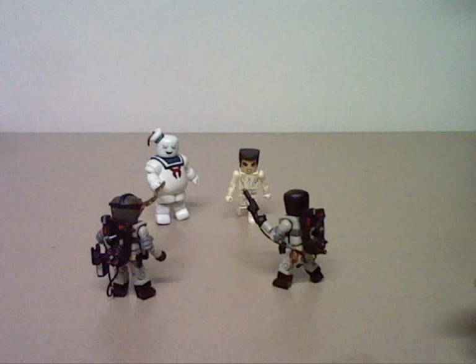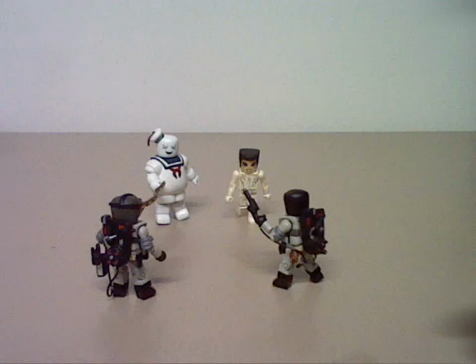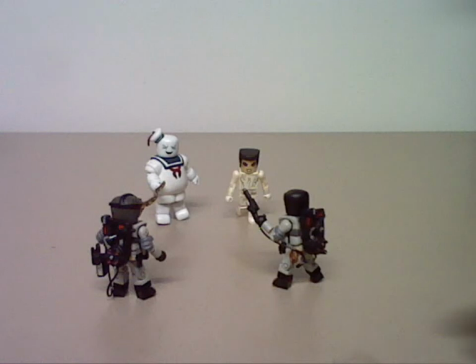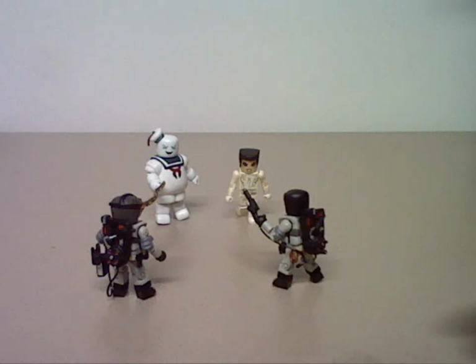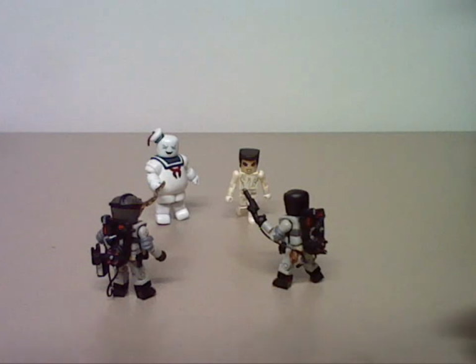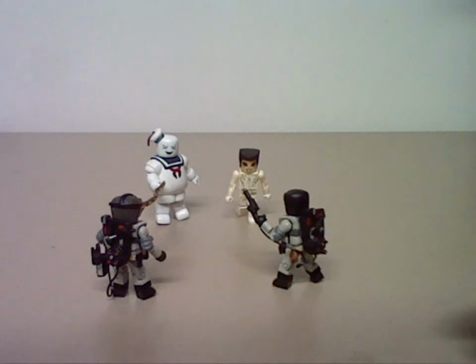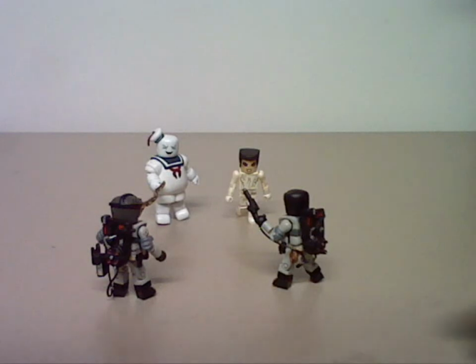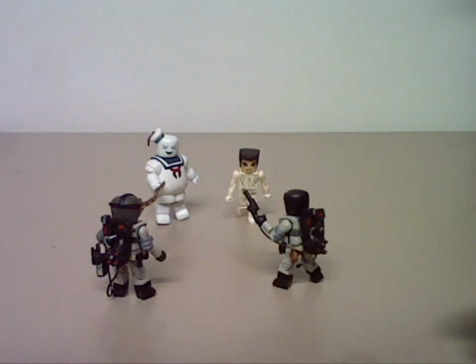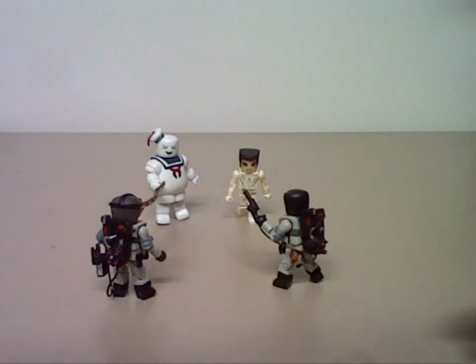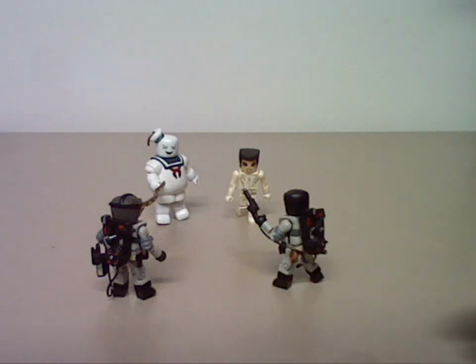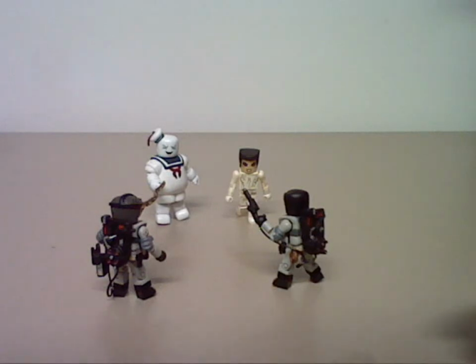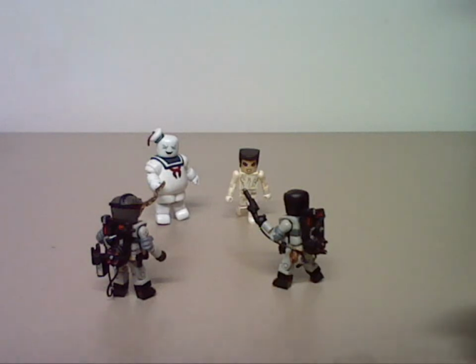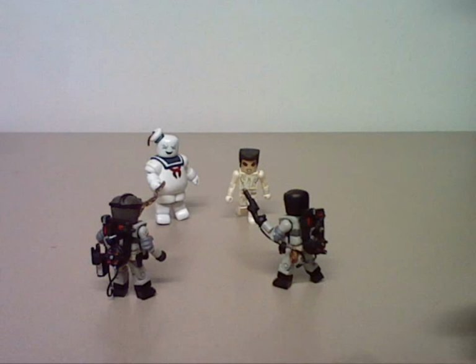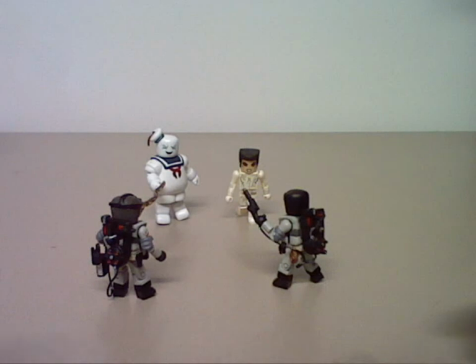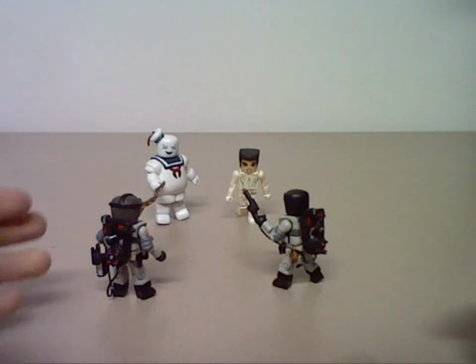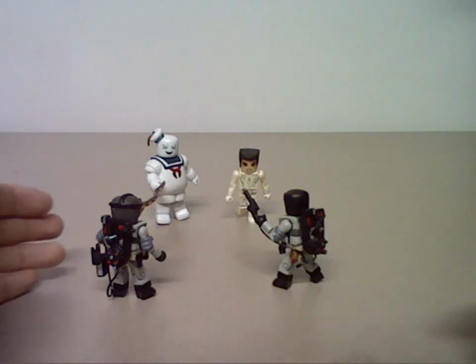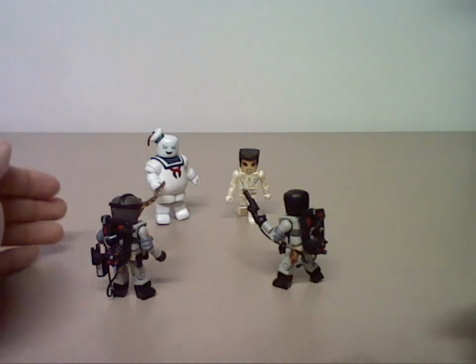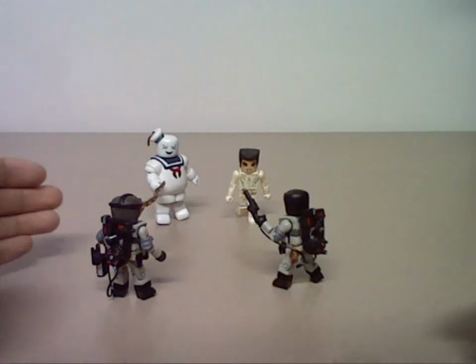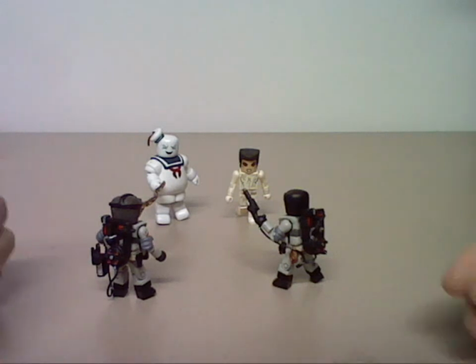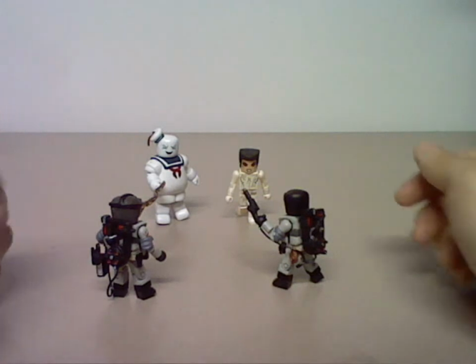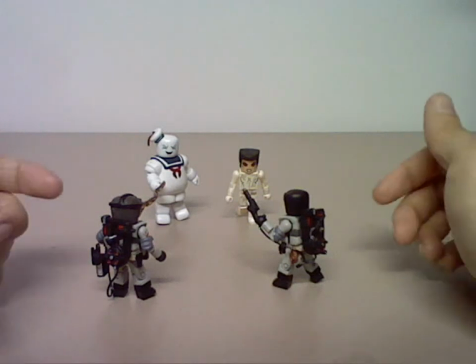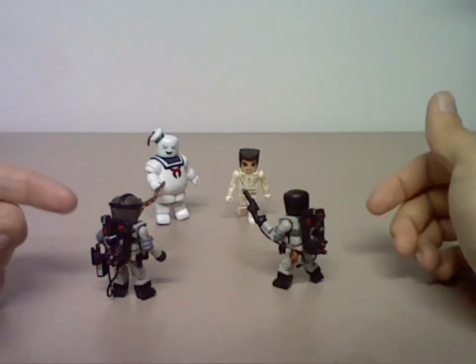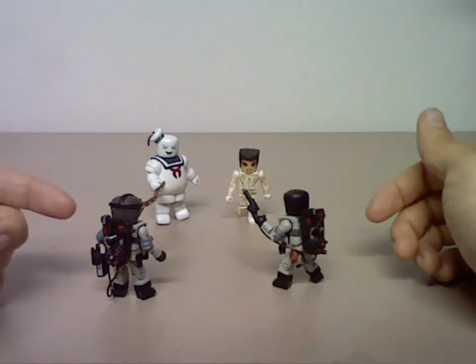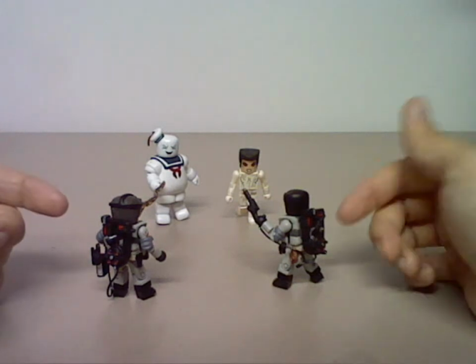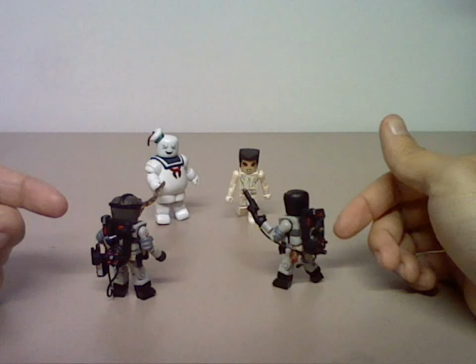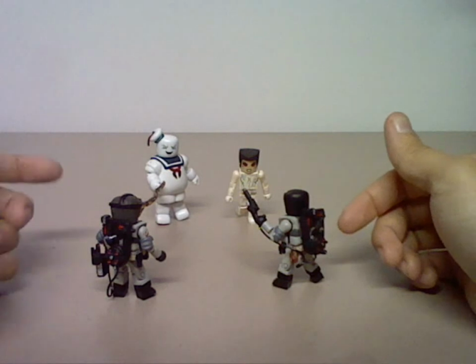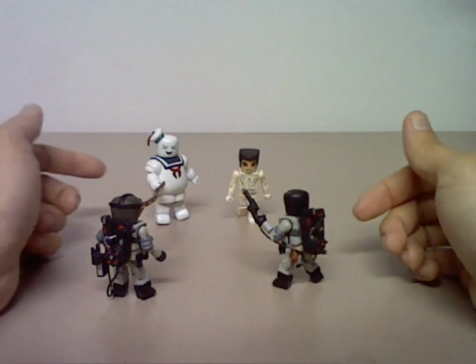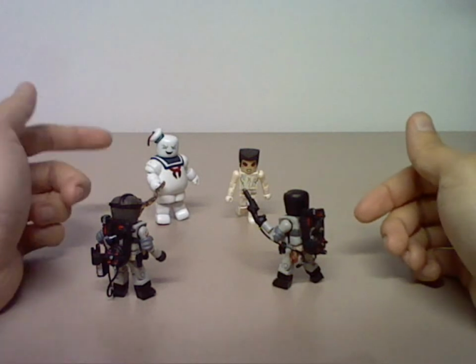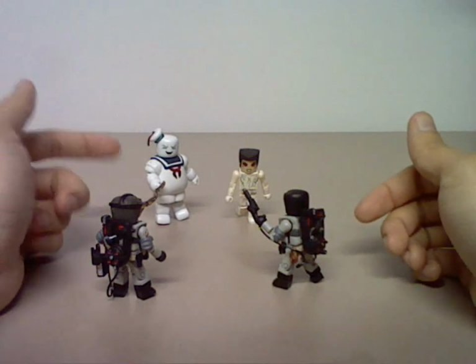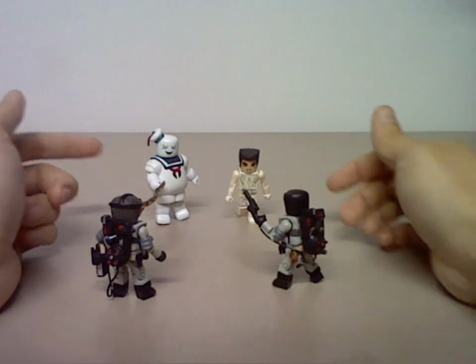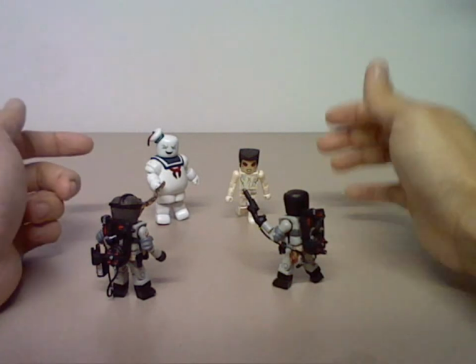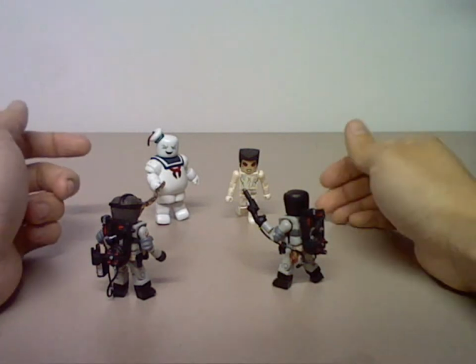This is a figure review for Diamond Select Ghostbusters Minimates. This is Box Set Series 2, which features Ray Stantz, Winston Zeddemore, Stay Puft, and Gozer.